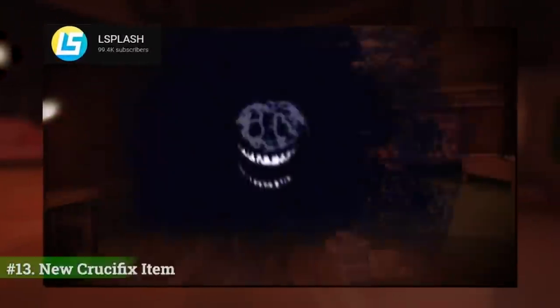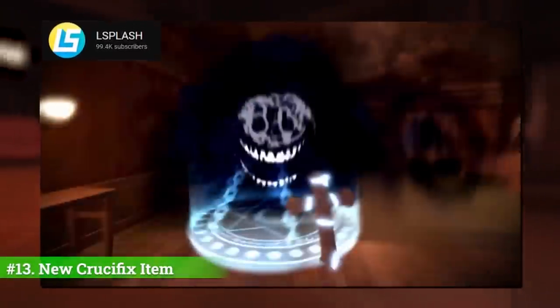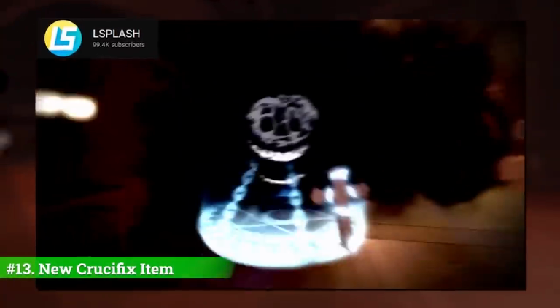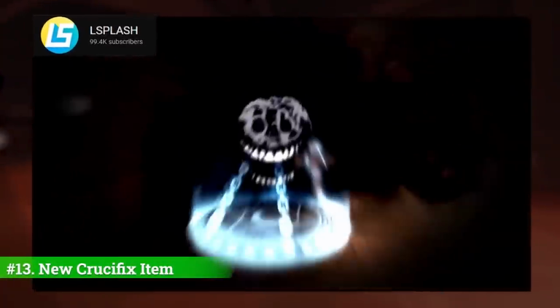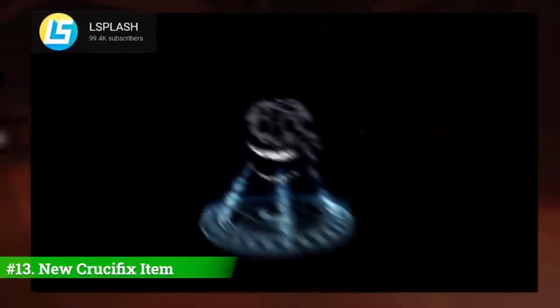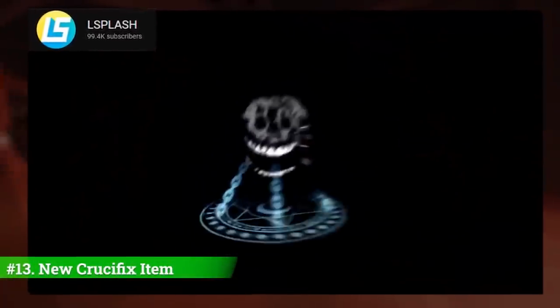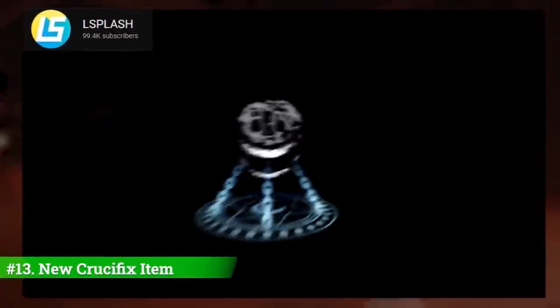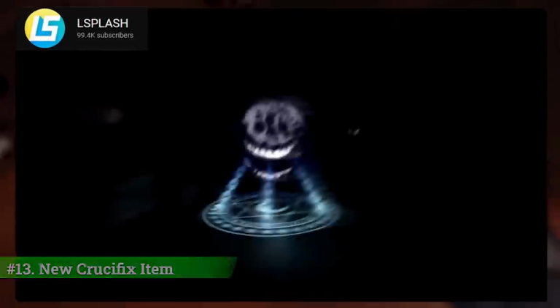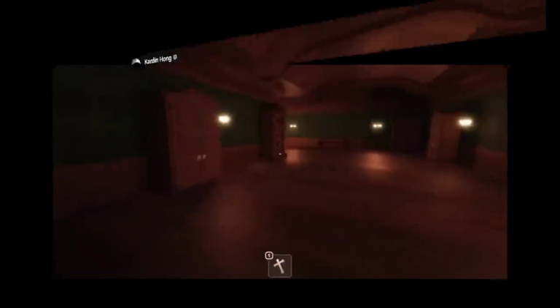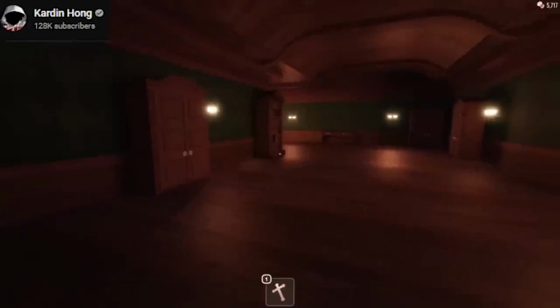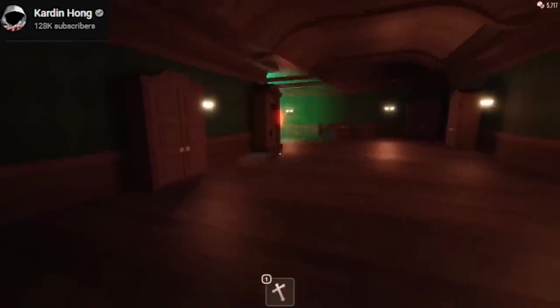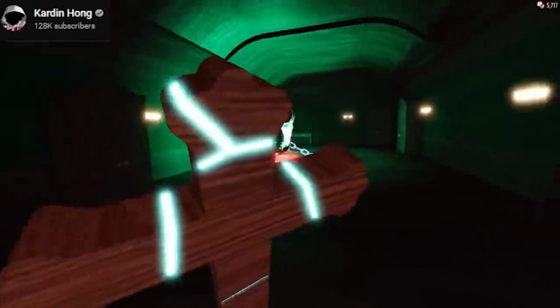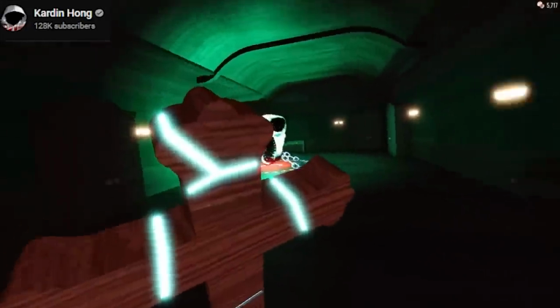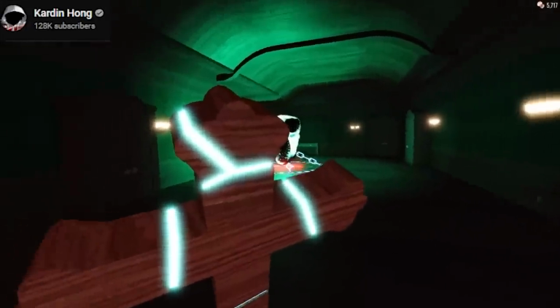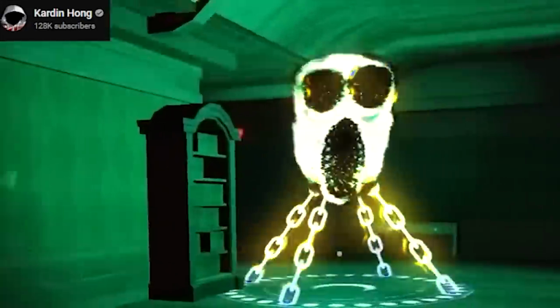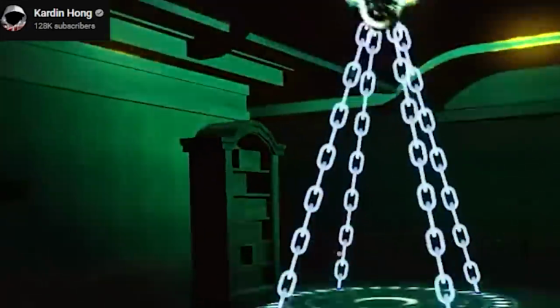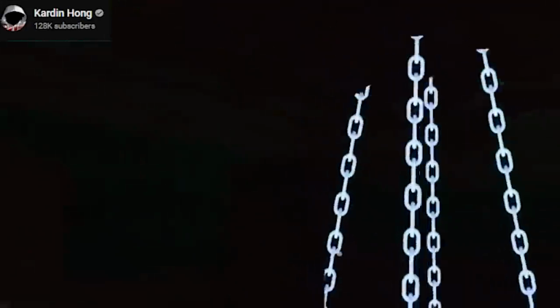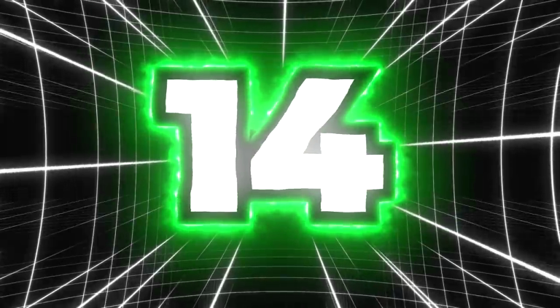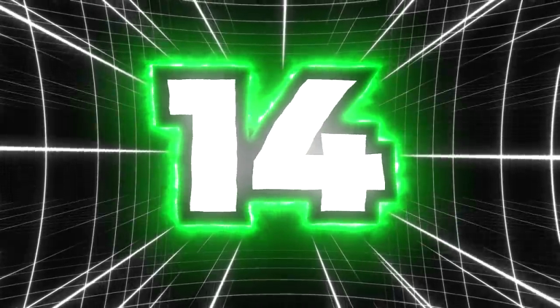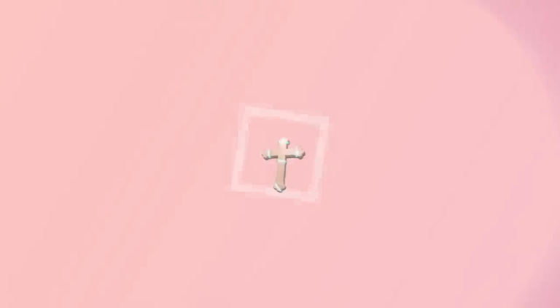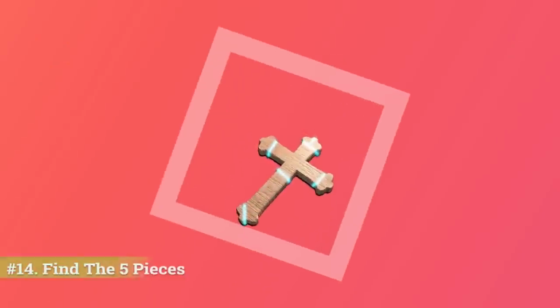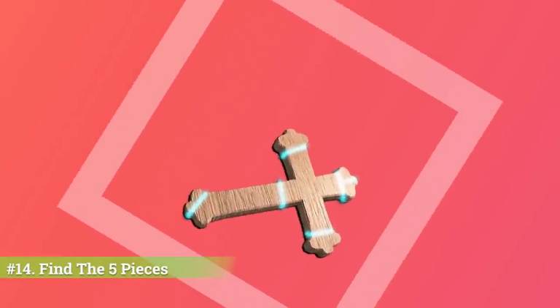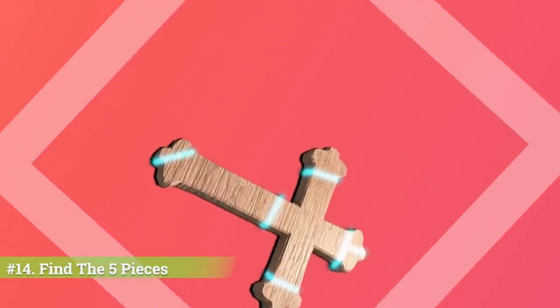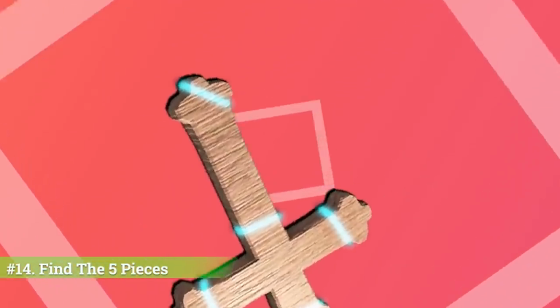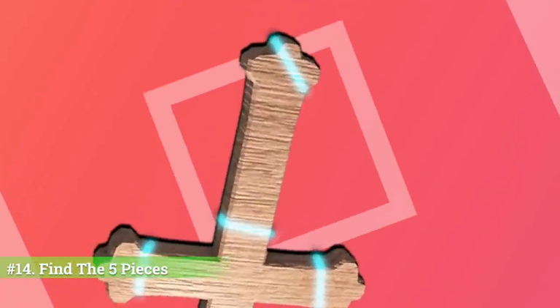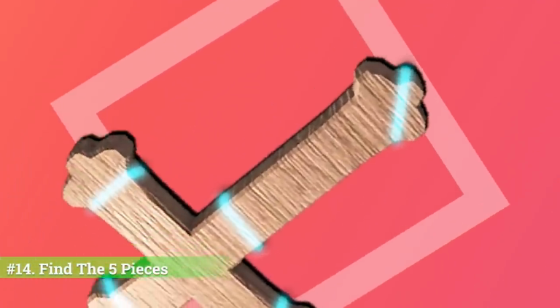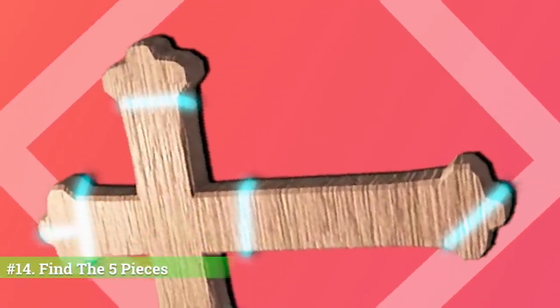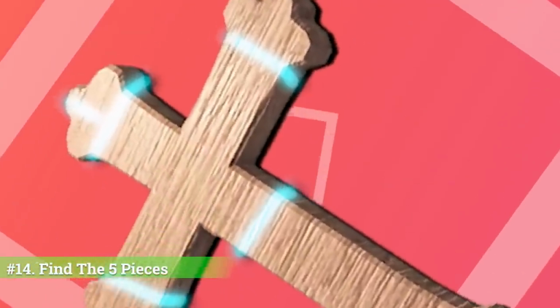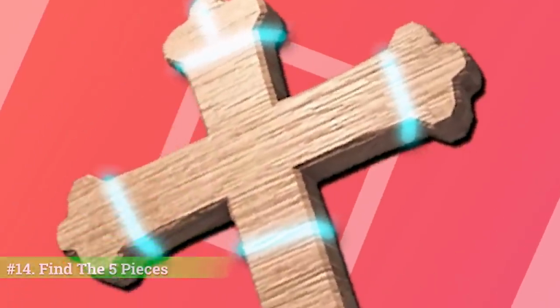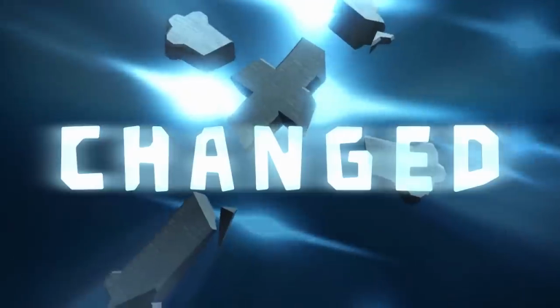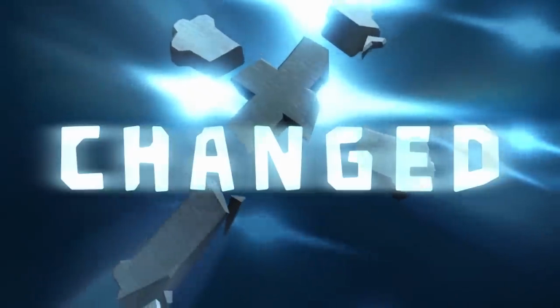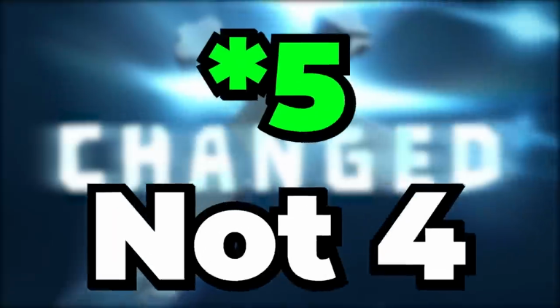Number thirteen: we can't forget about the major item being showcased — the crucifix. Finally, the rules have changed and players are able to combat against the demons with this item, chaining entities with immense power and lifting them to the heavens.